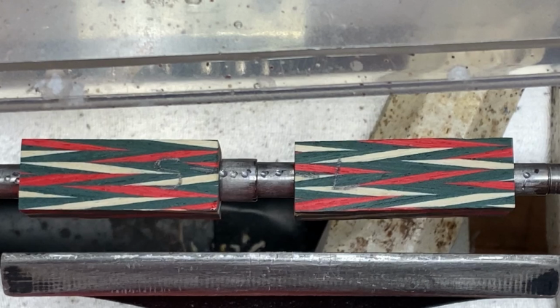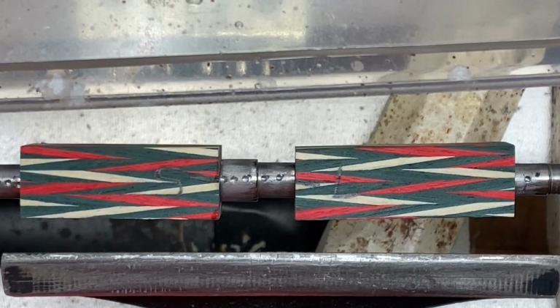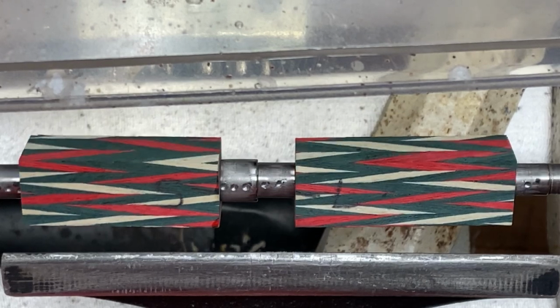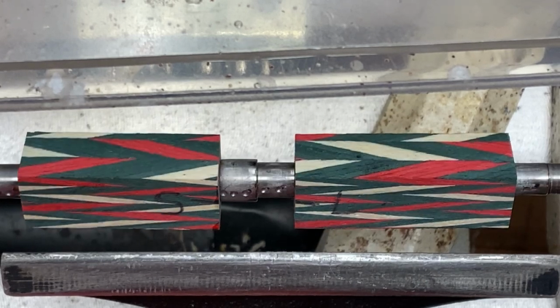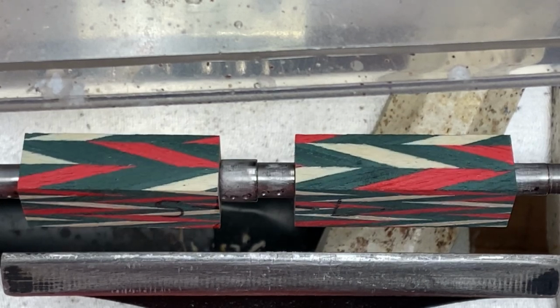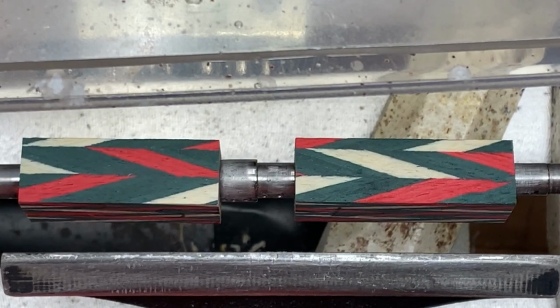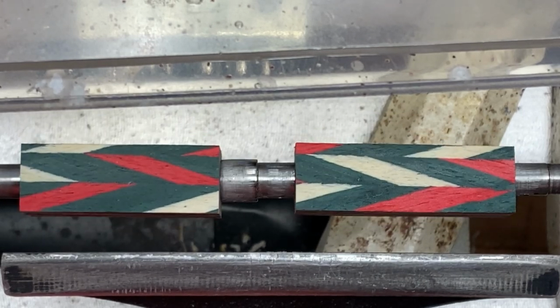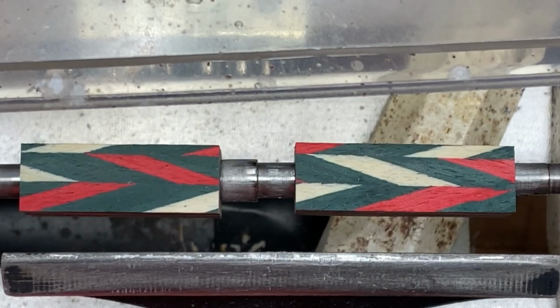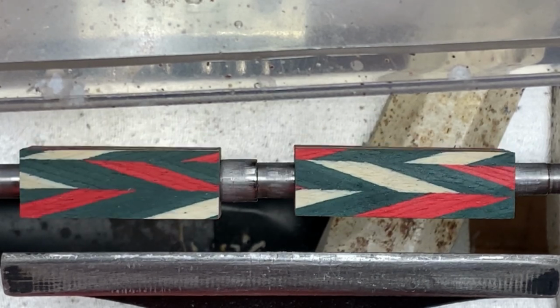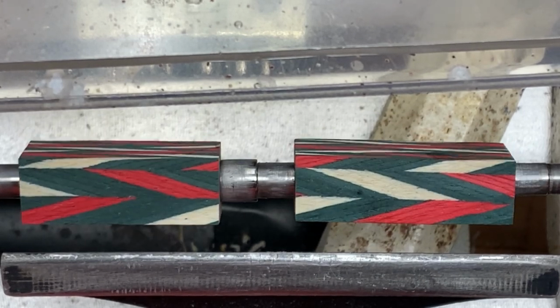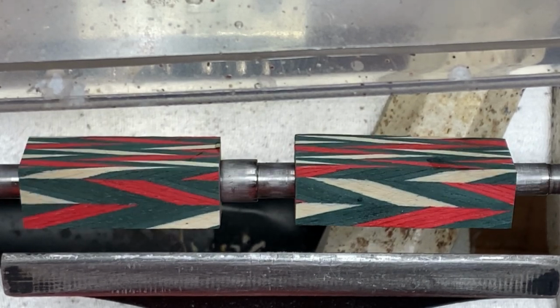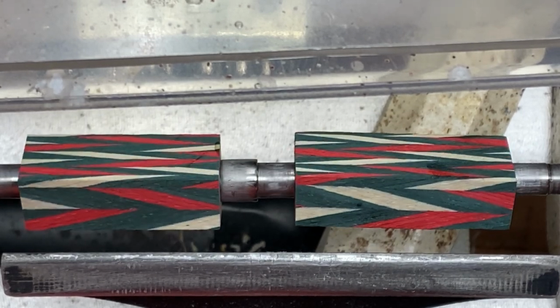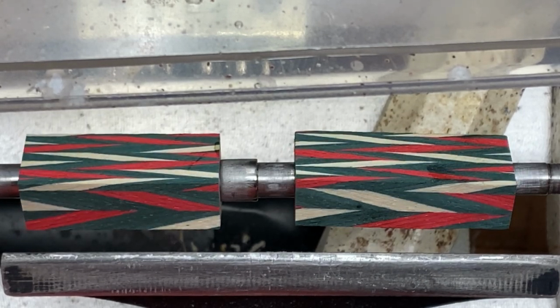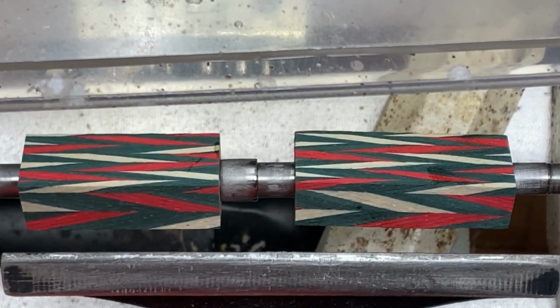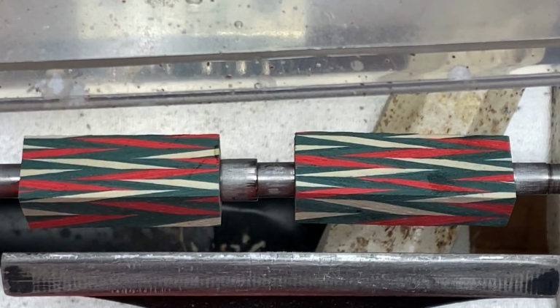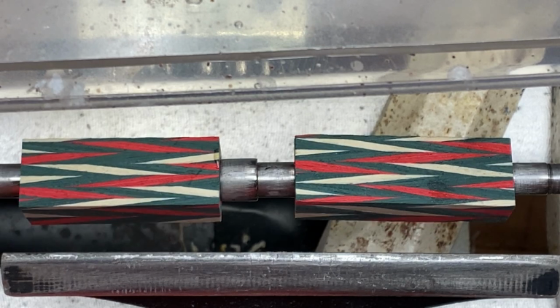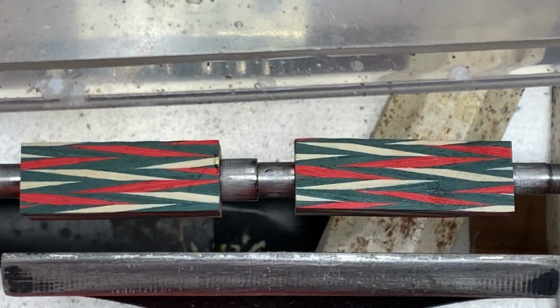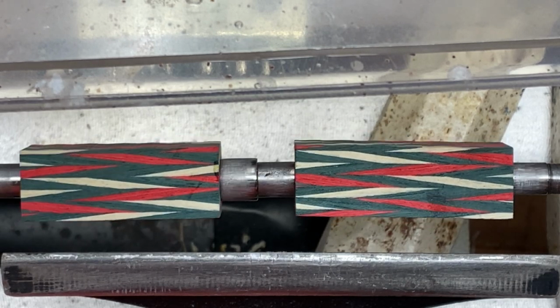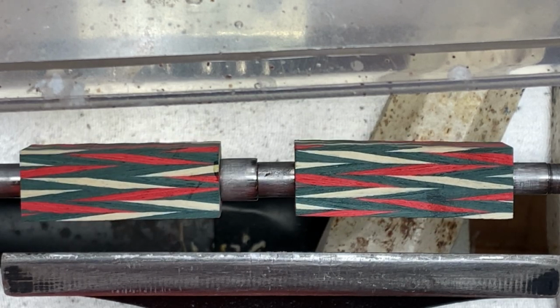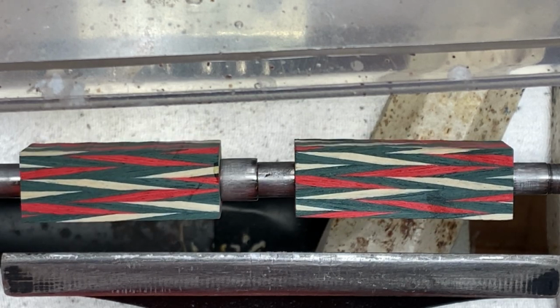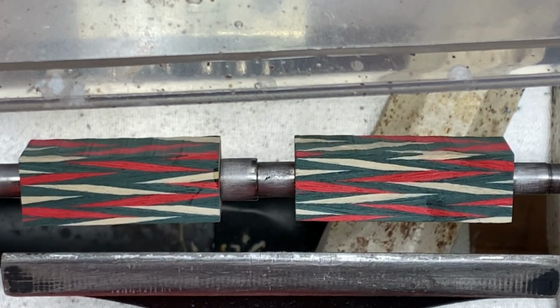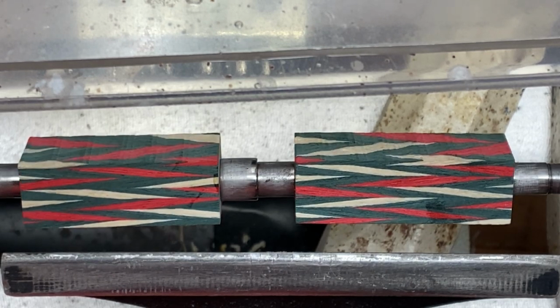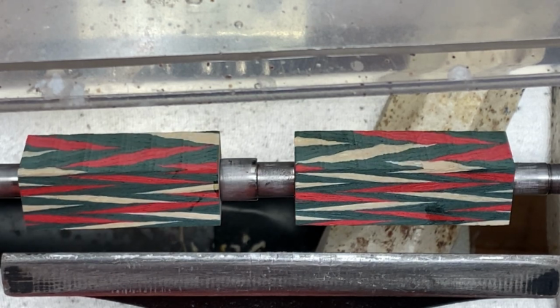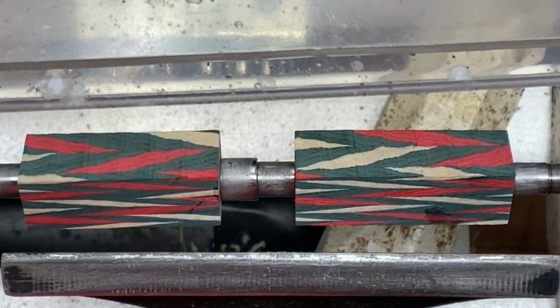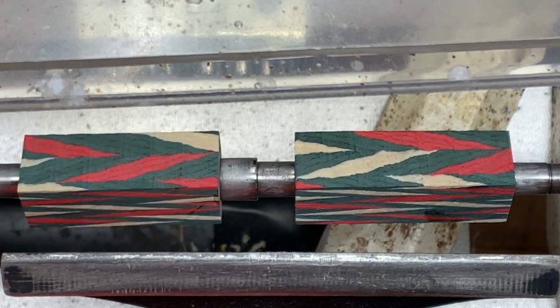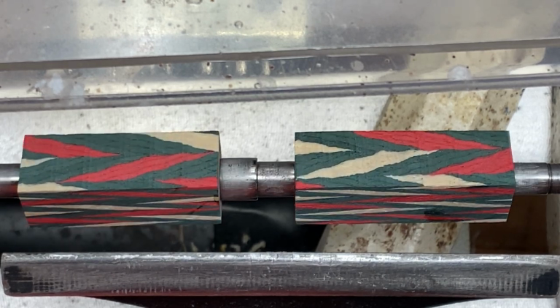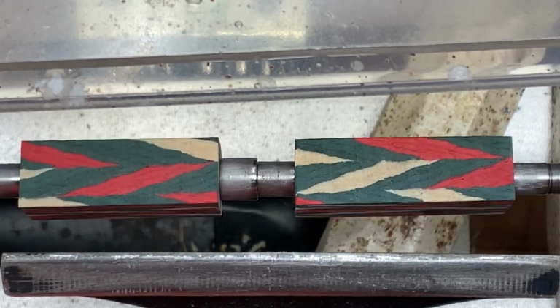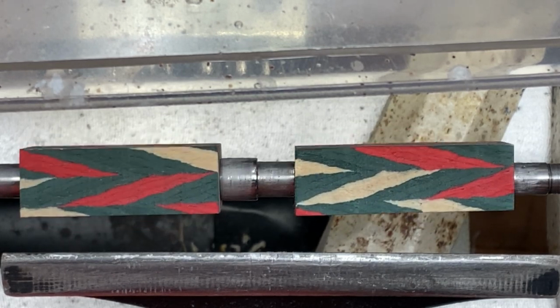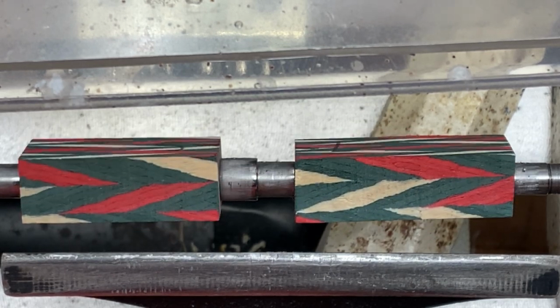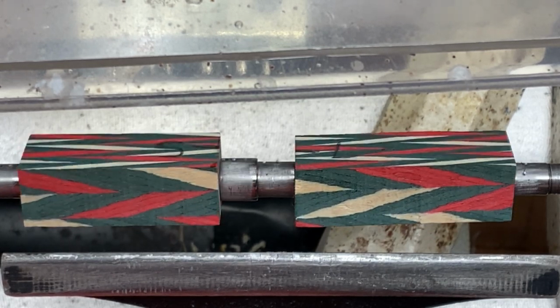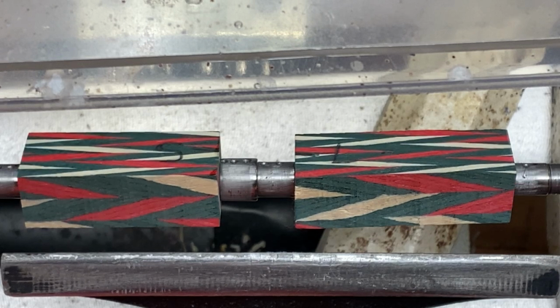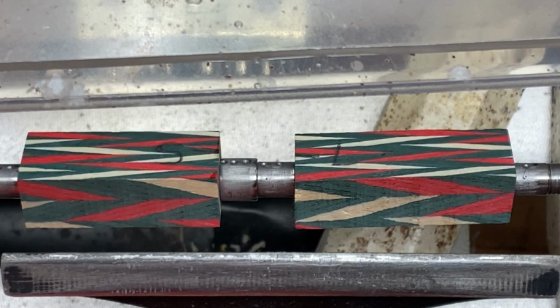Off camera, I glued the tubes into my blanks using some epoxy, and once that epoxy dried, I went ahead and squared the blanks to the tubes on my disc sander.